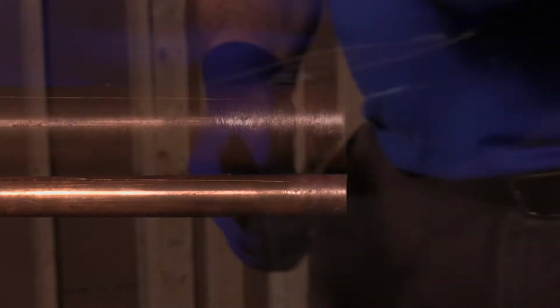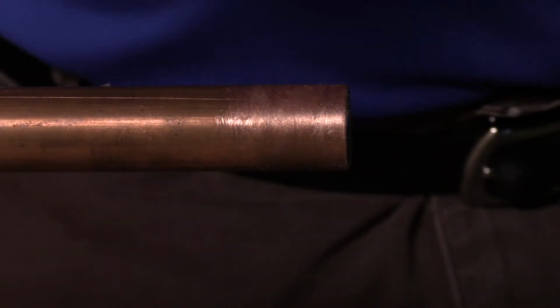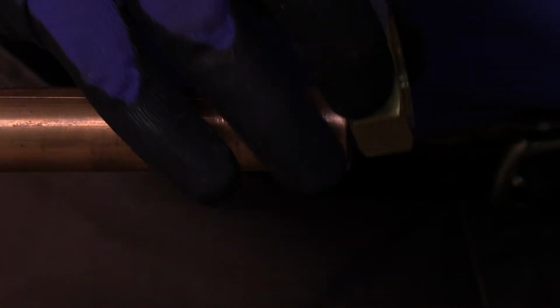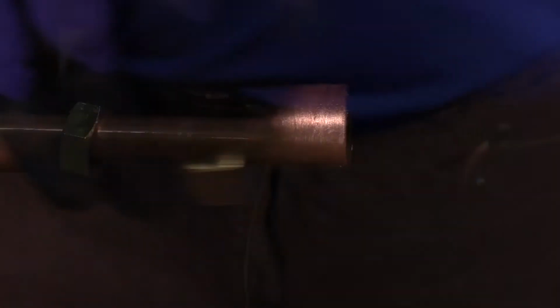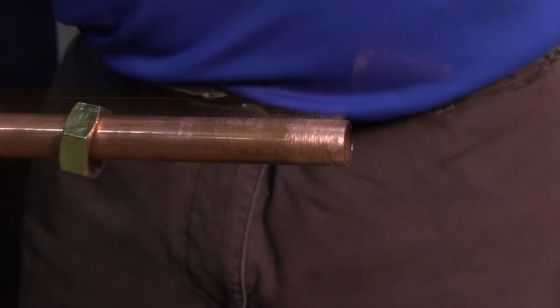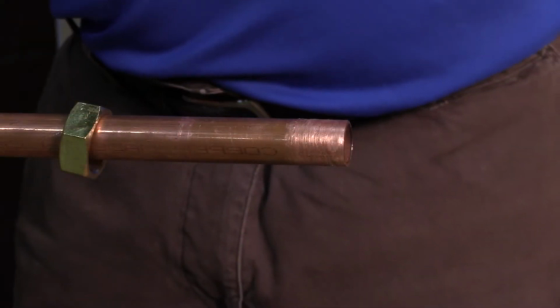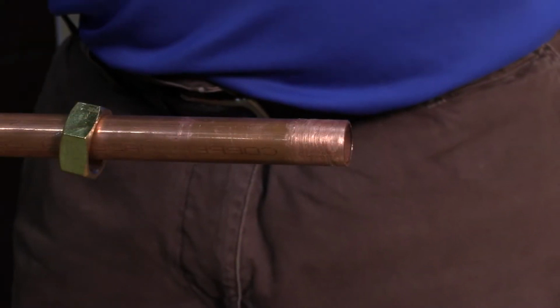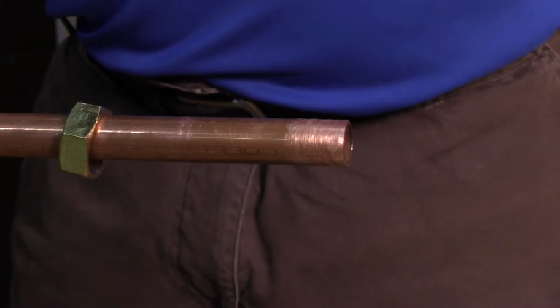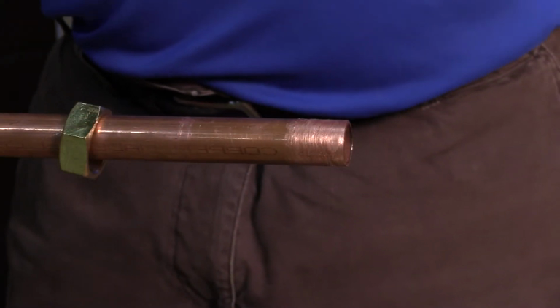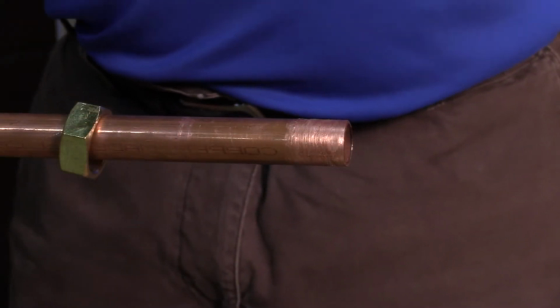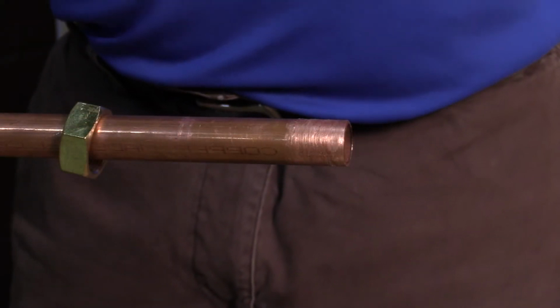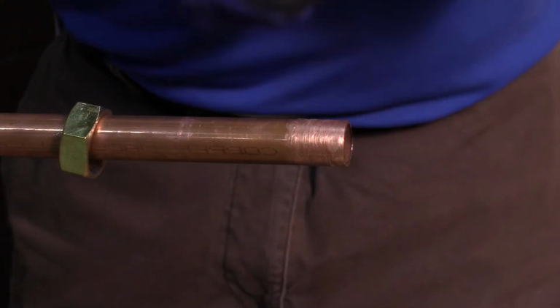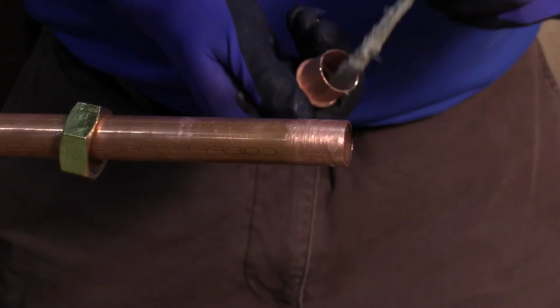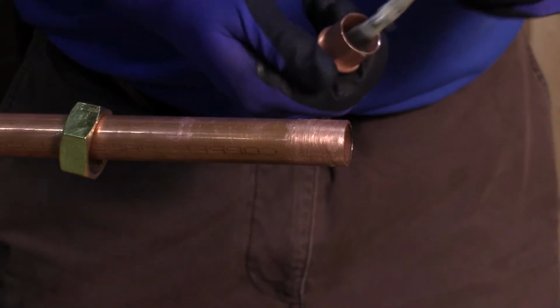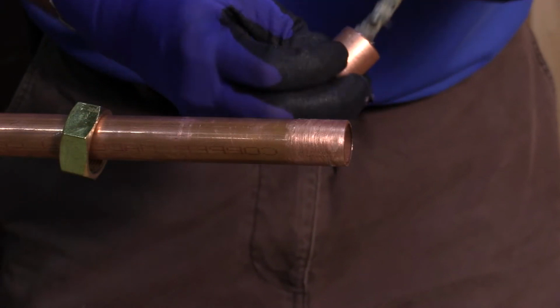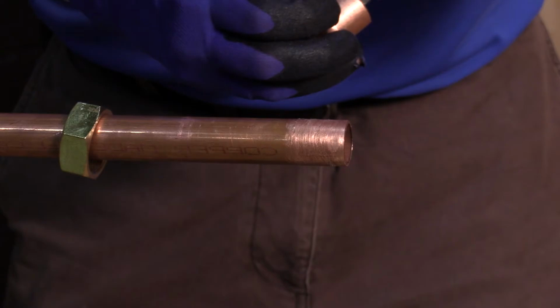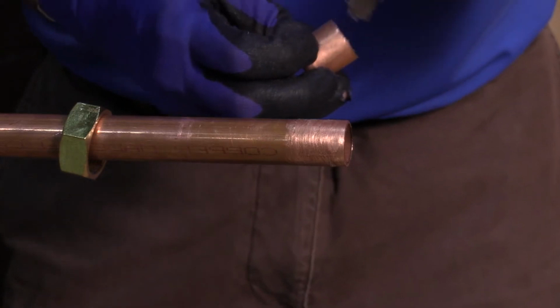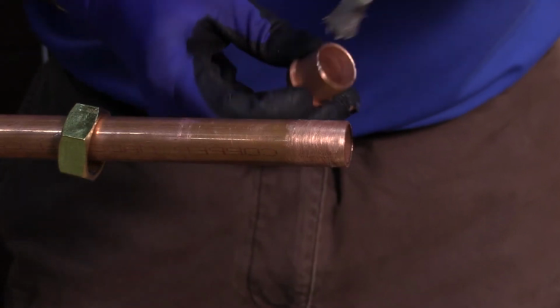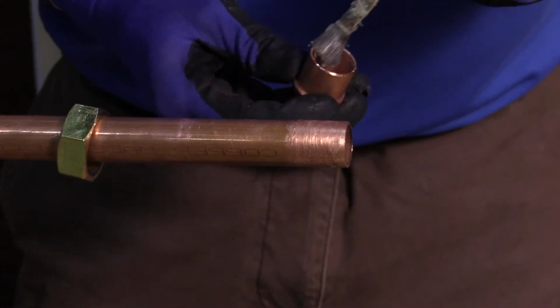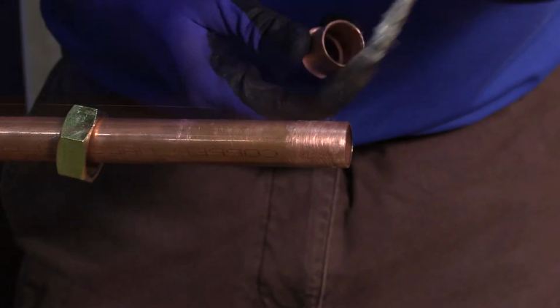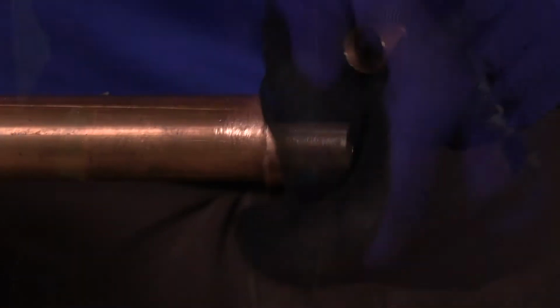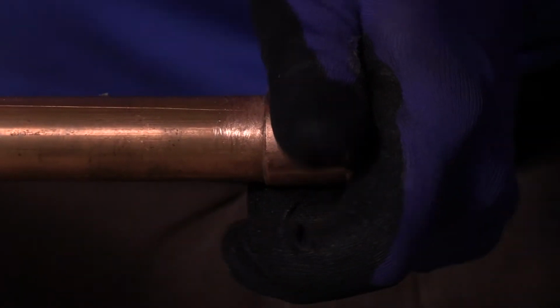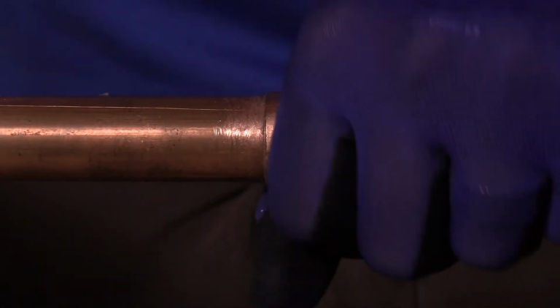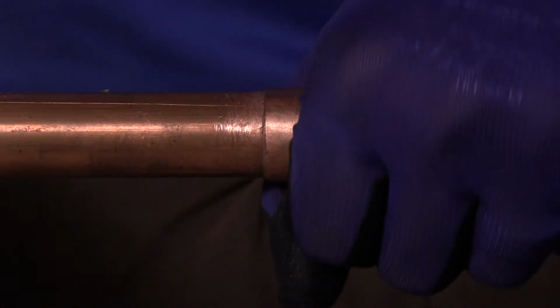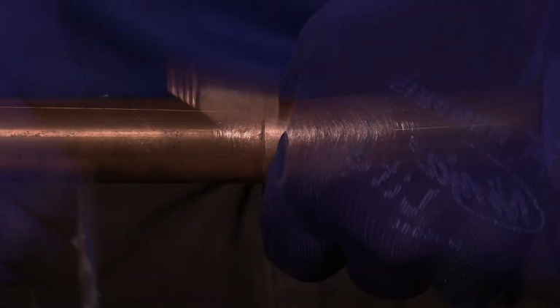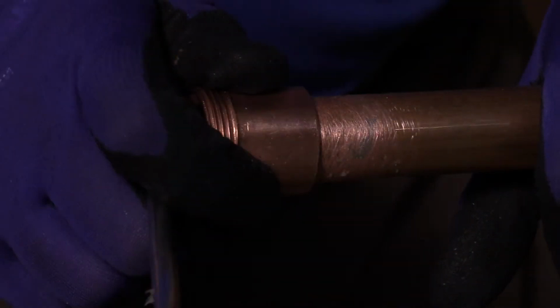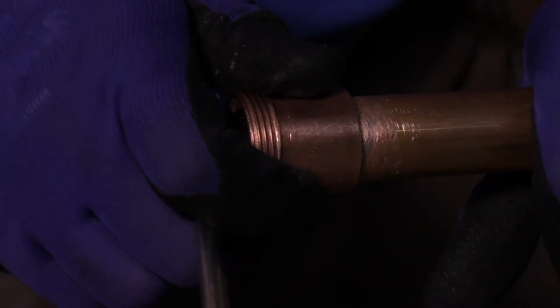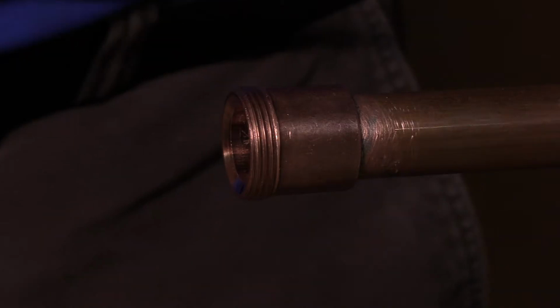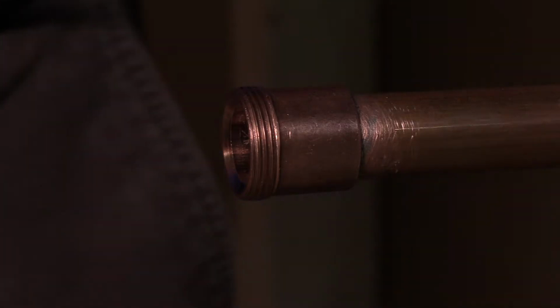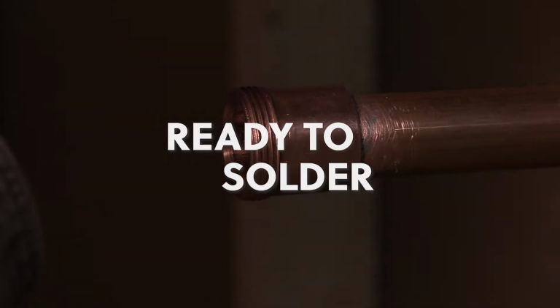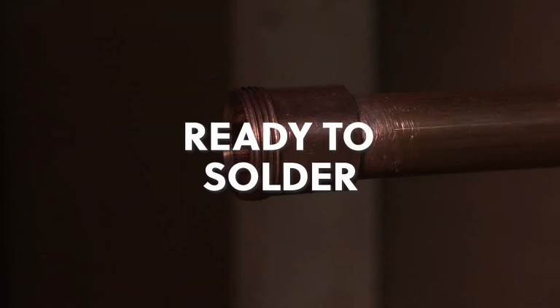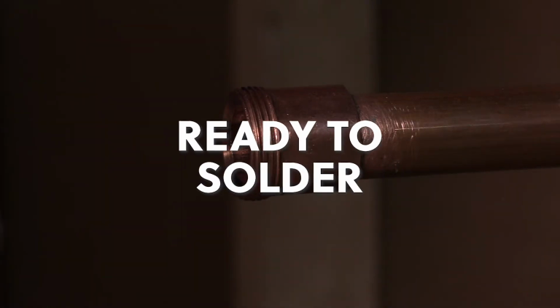Once the flux is applied, slide the nut onto the tailpiece end of the union joint. Make sure to do this before soldering. Slide the ends of each piece of pipe into the ends of the union fitting. Now we're ready to solder.